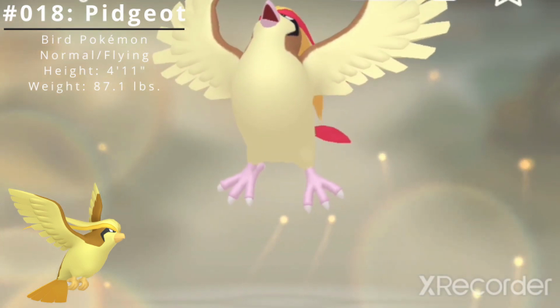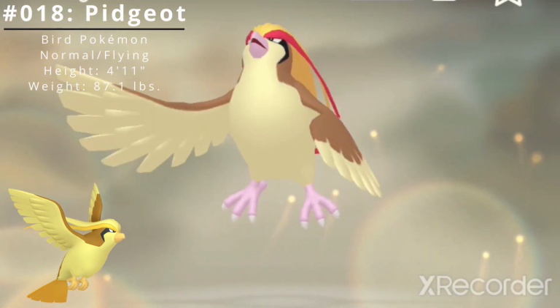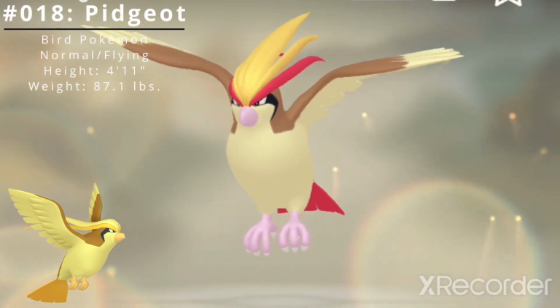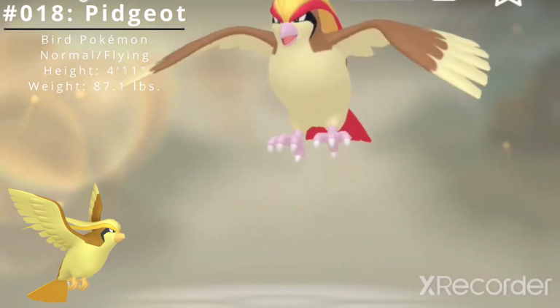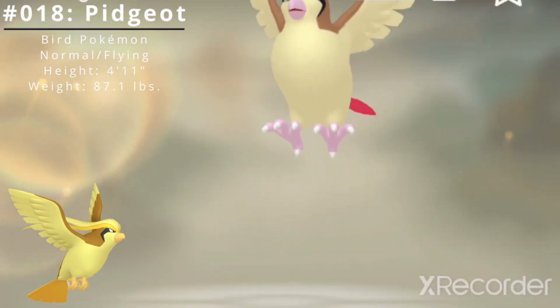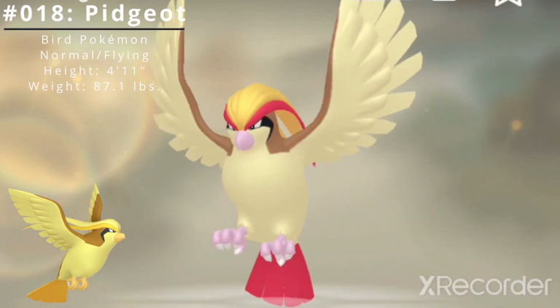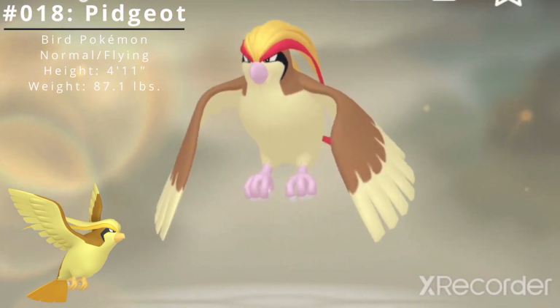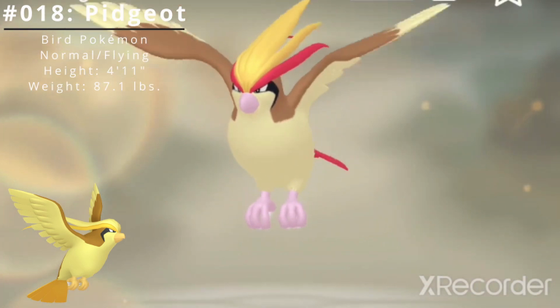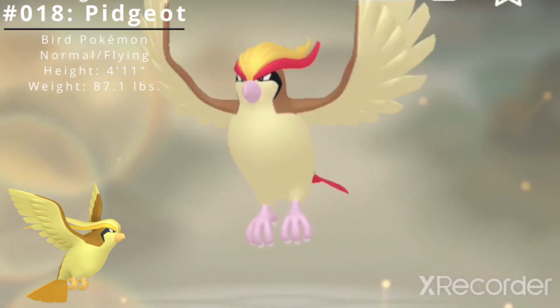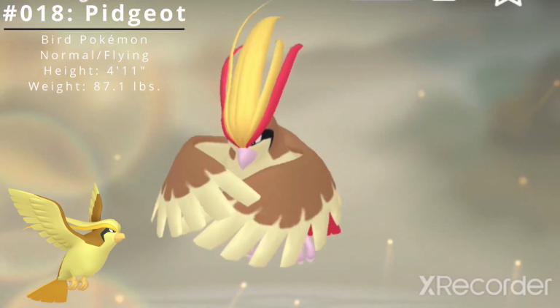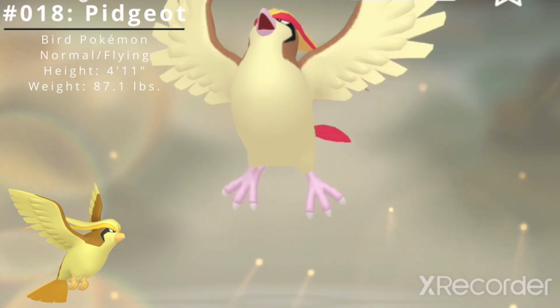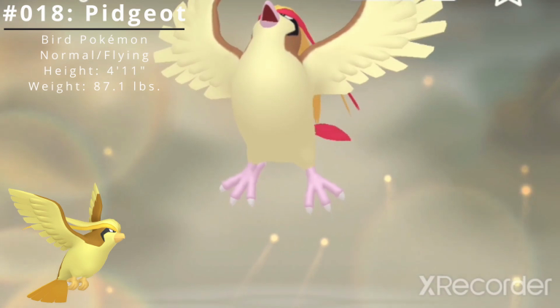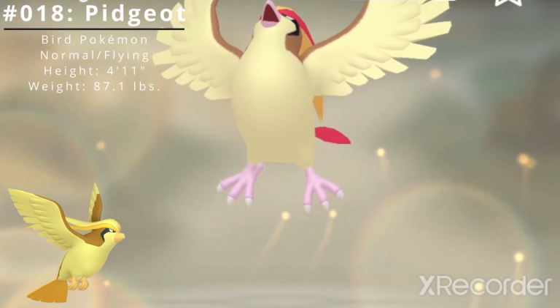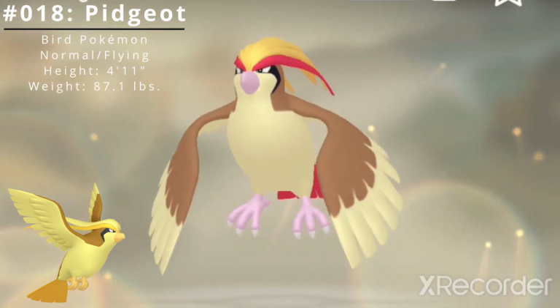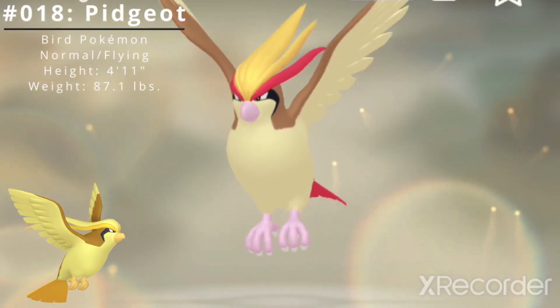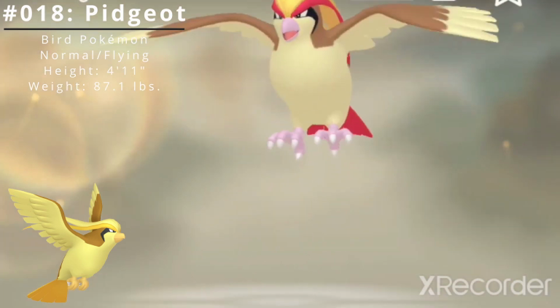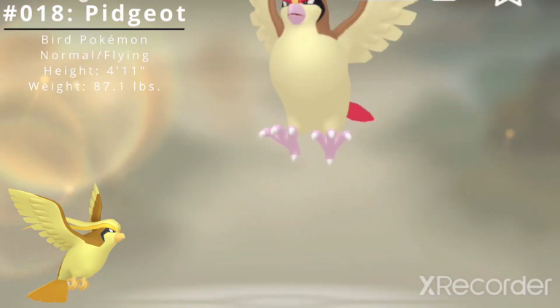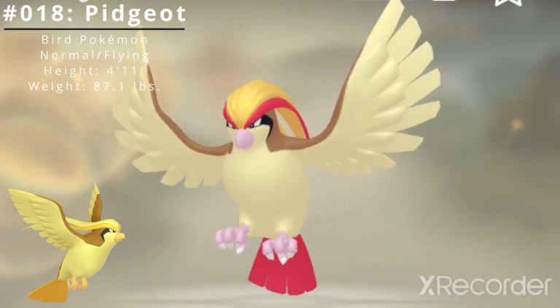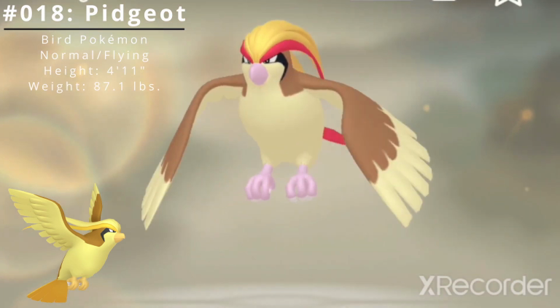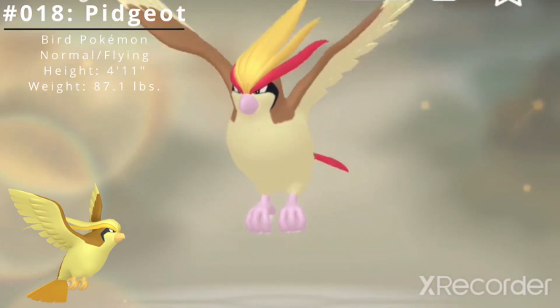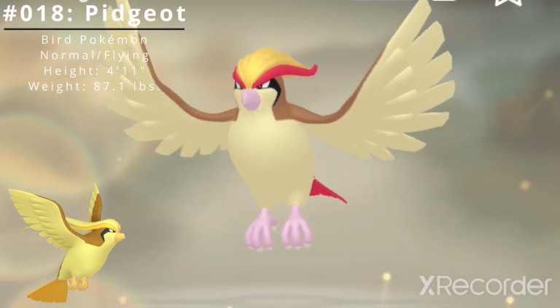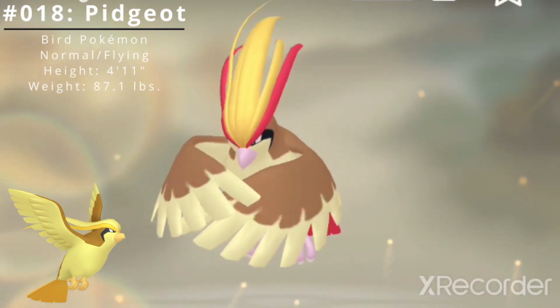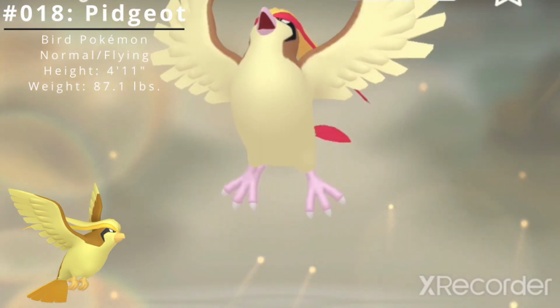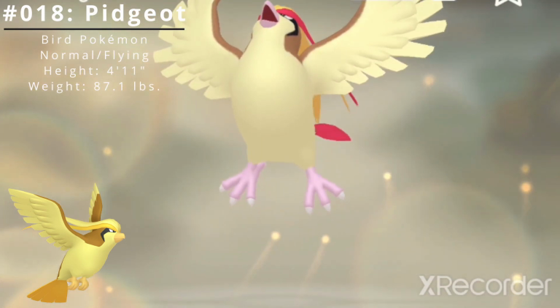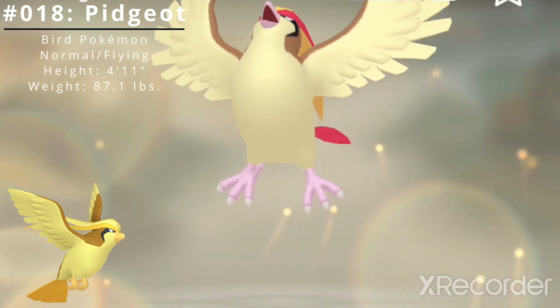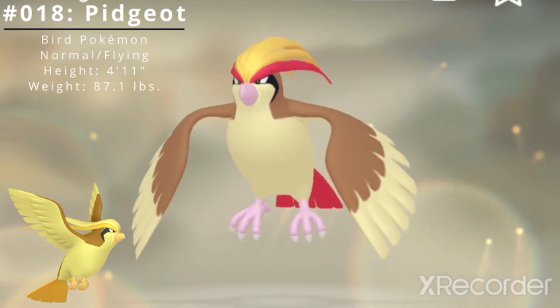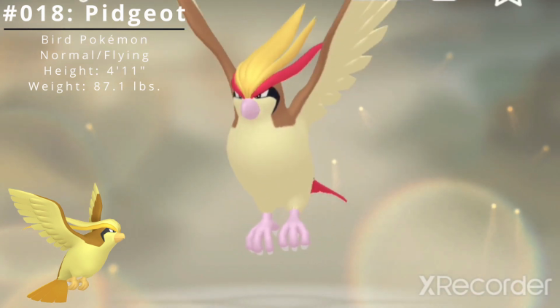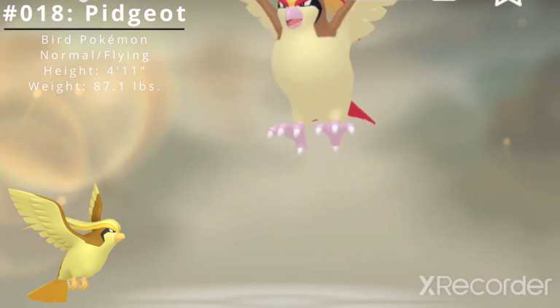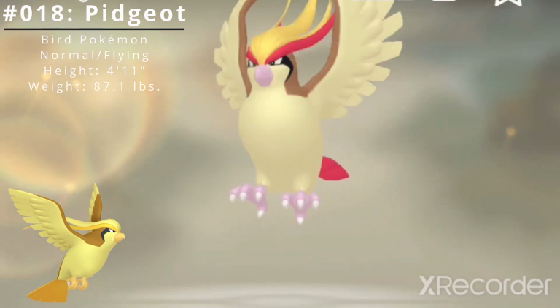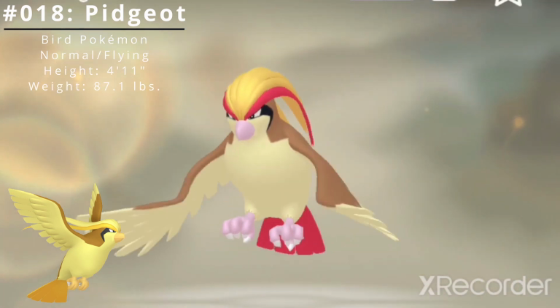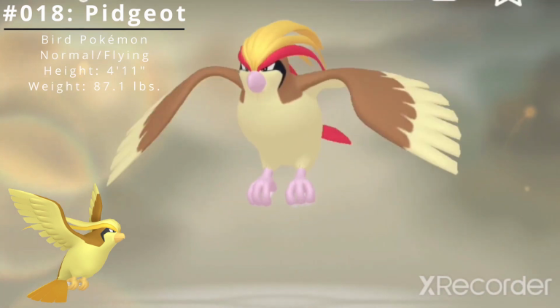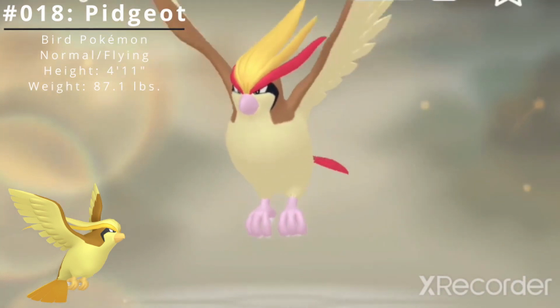When hunting, it skims the surface of water at high speed to pick off unwary prey such as Magikarp. It spreads its gorgeous wings widely to intimidate enemies. It races through the skies at Mach 2 speed.